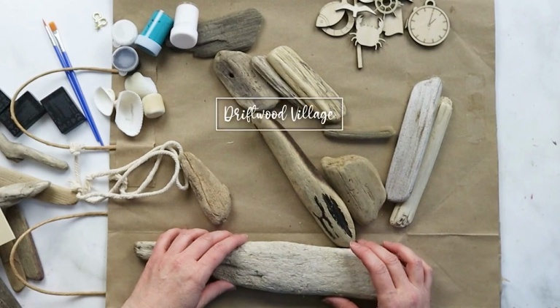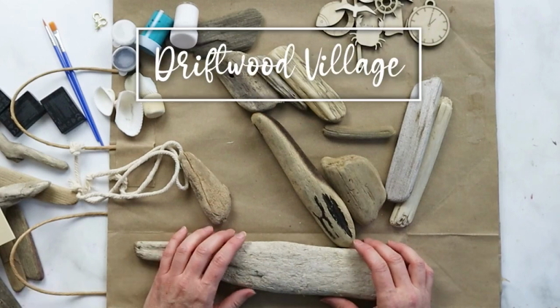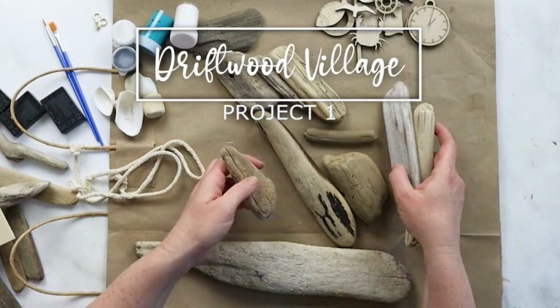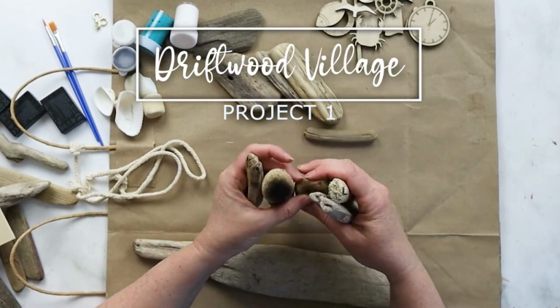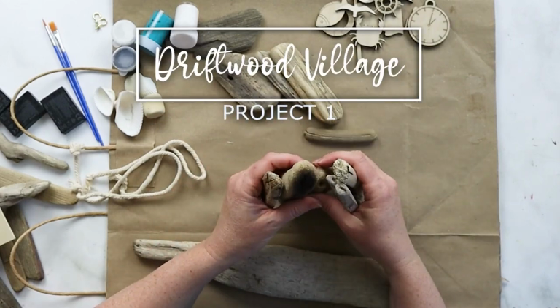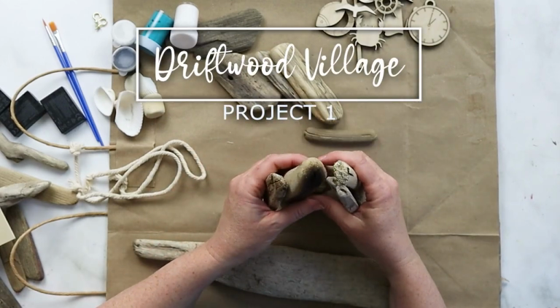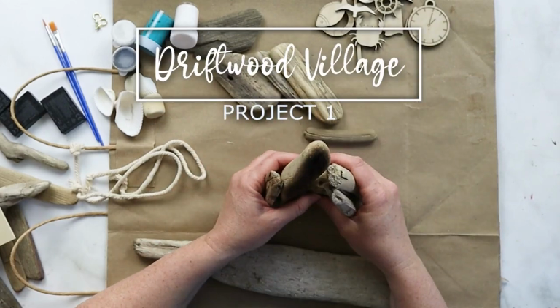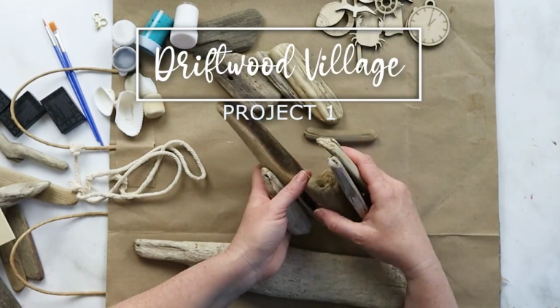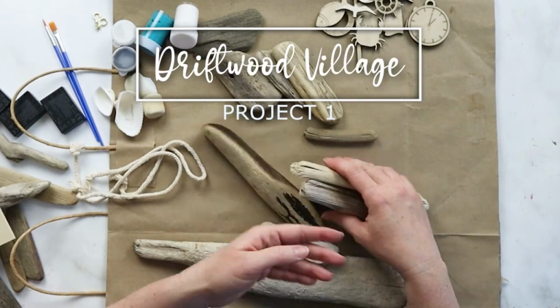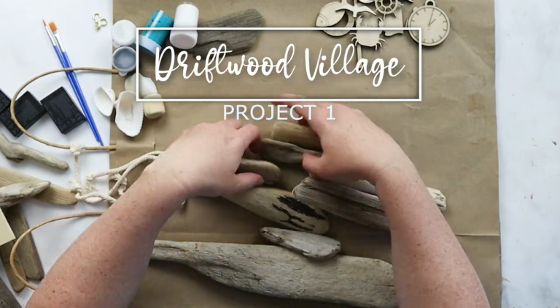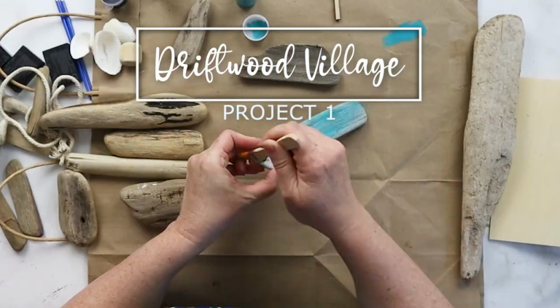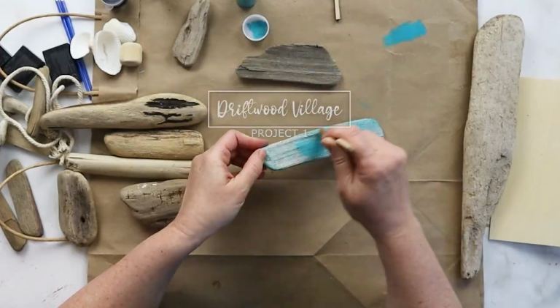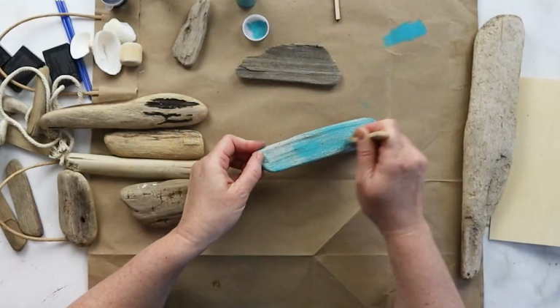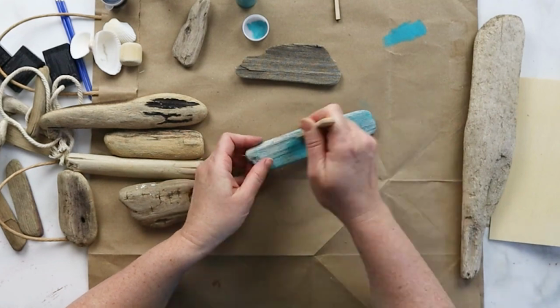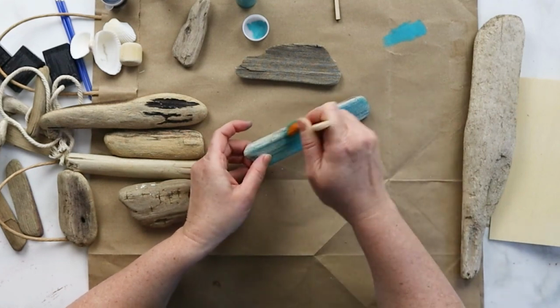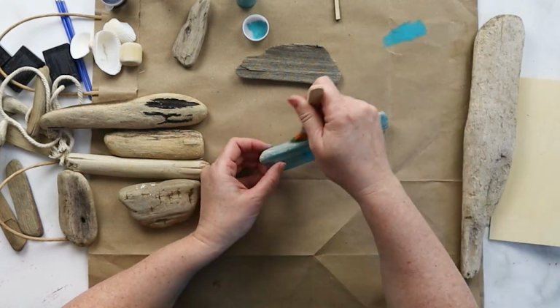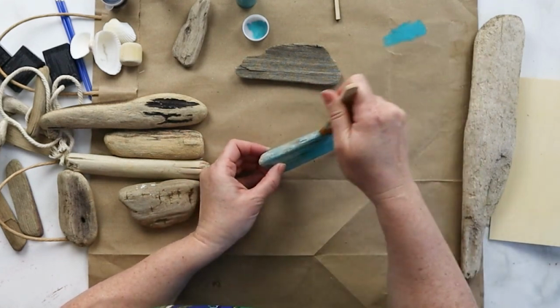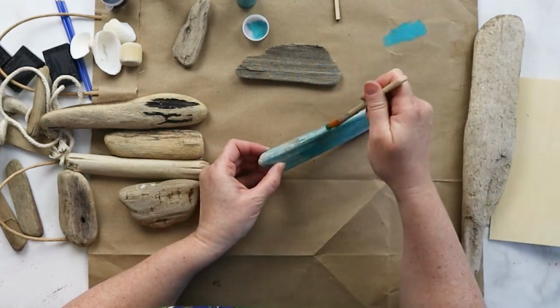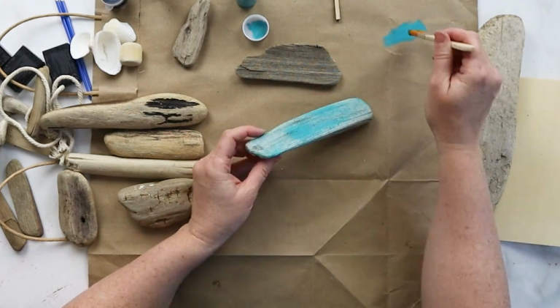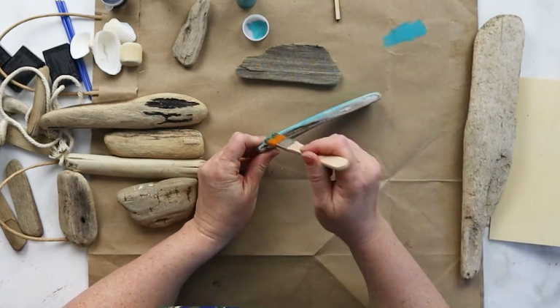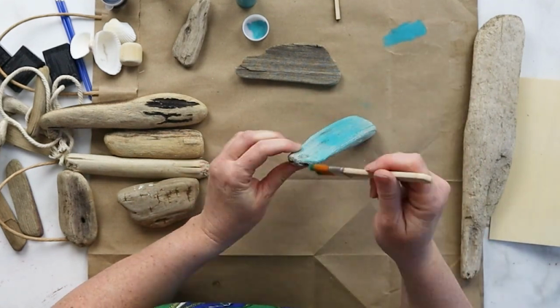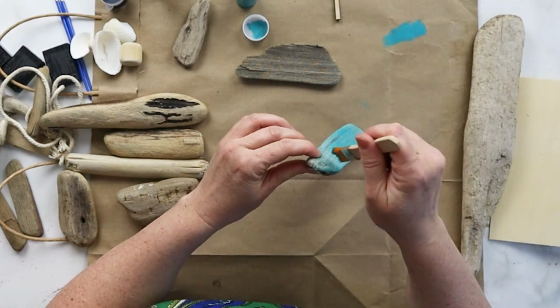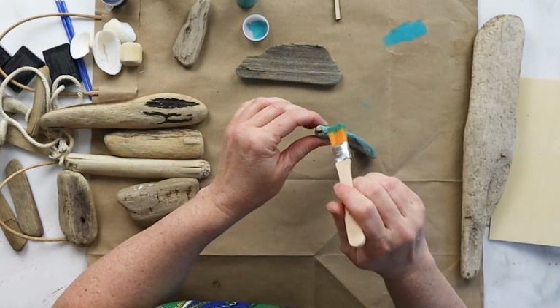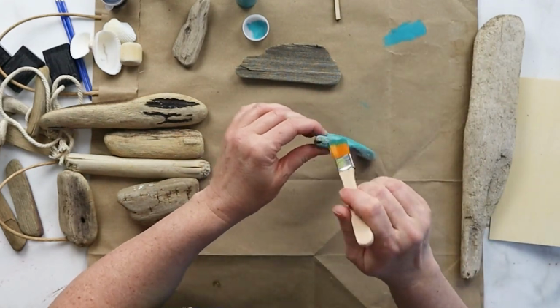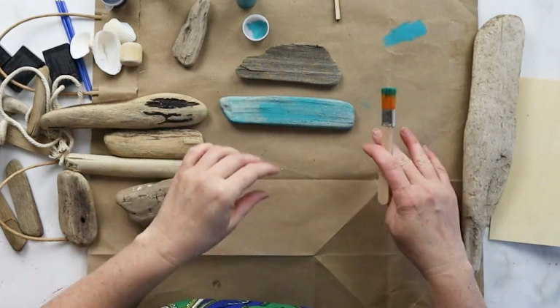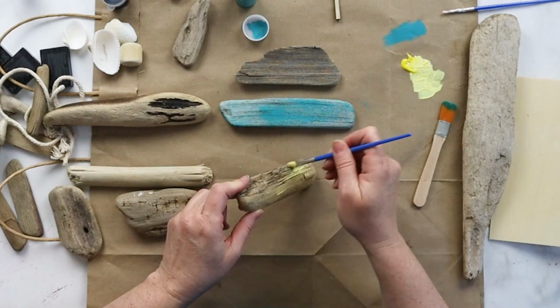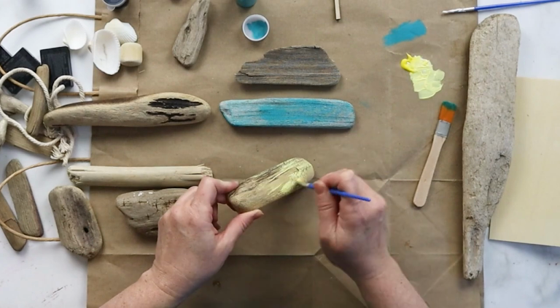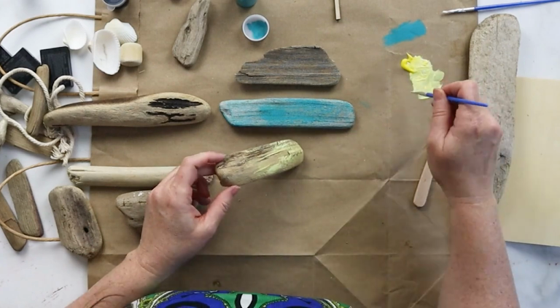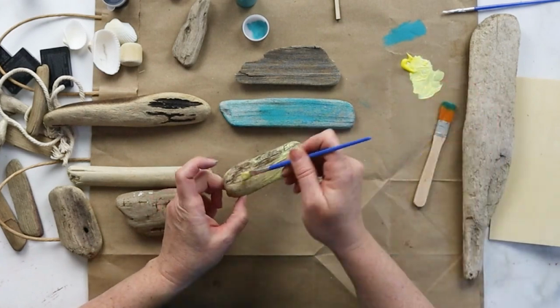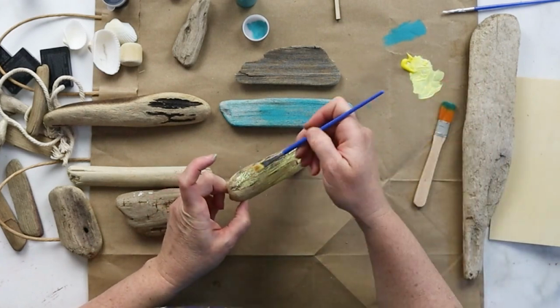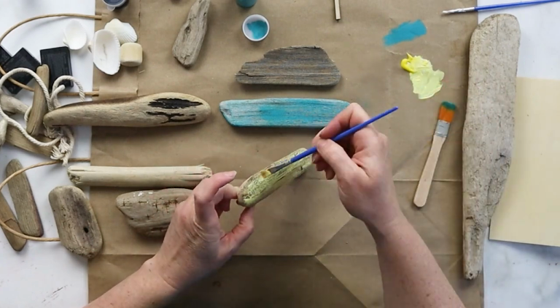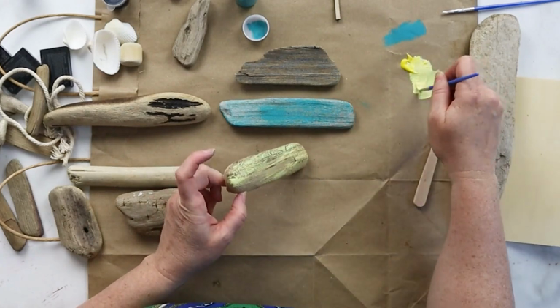Let's turn some pieces of wood into an adorable driftwood village. Hi there, I'm Jane from Sustain My Craft Habit, and welcome back to our channel. I've always wanted to turn driftwood pieces into one of those cute maritime village scenes.